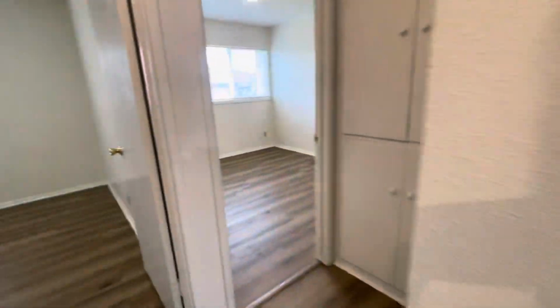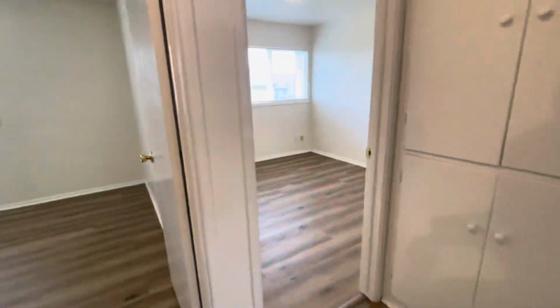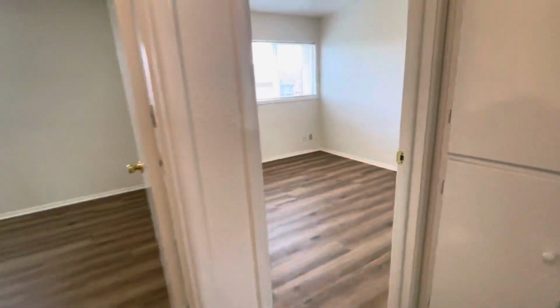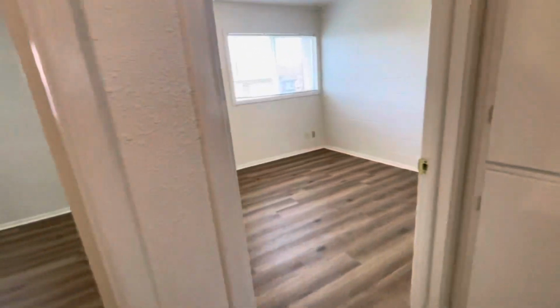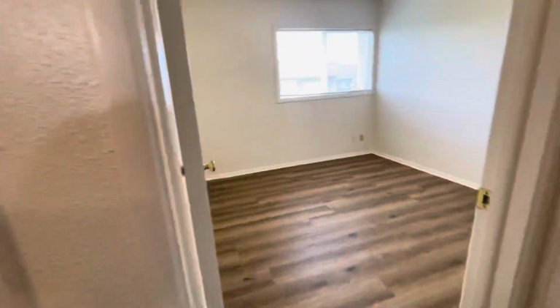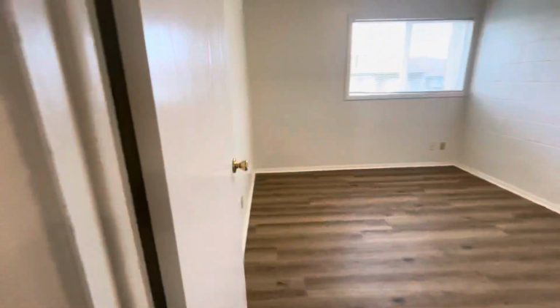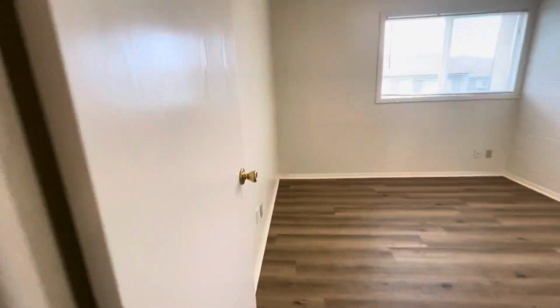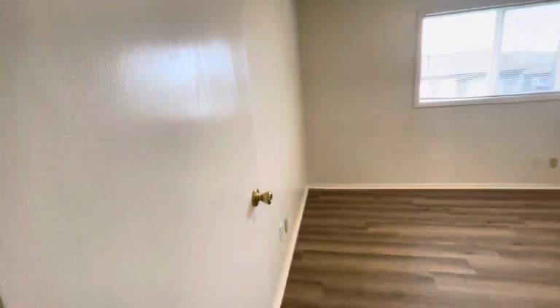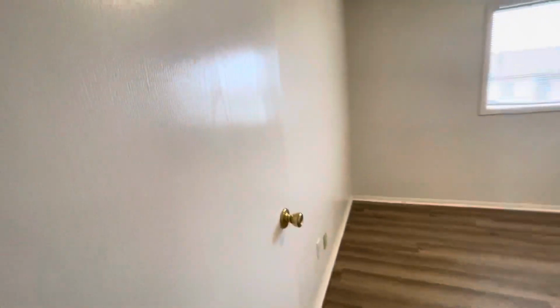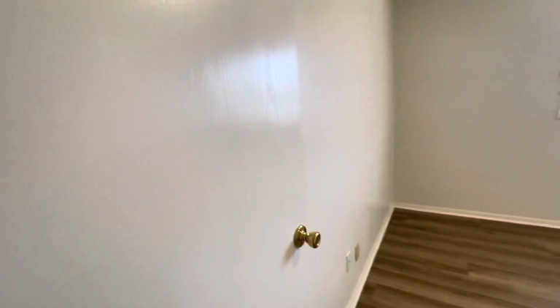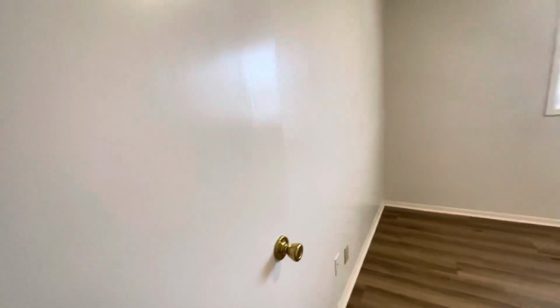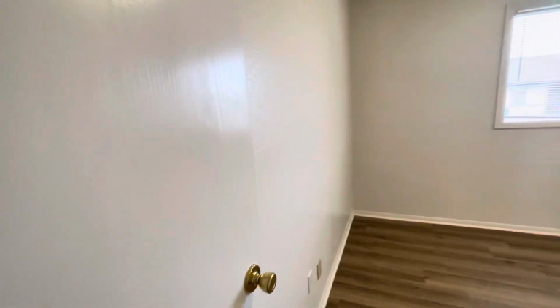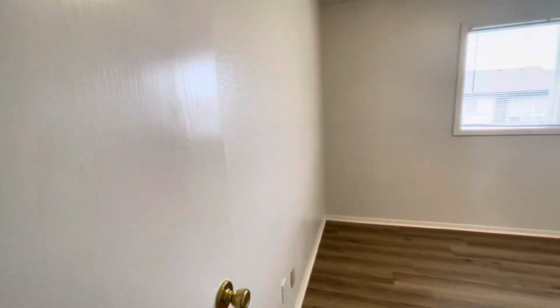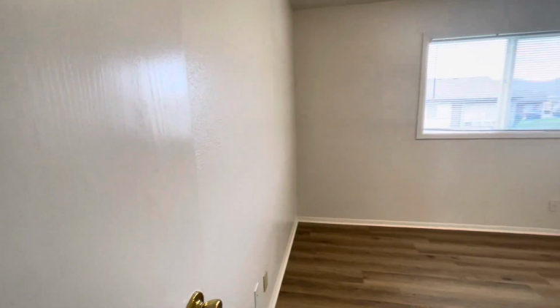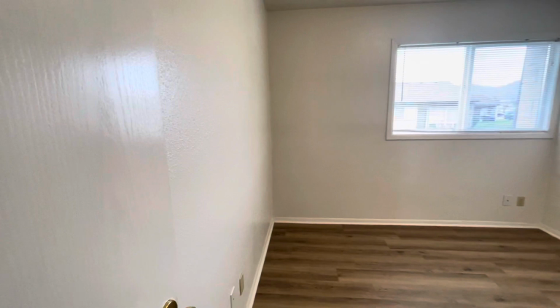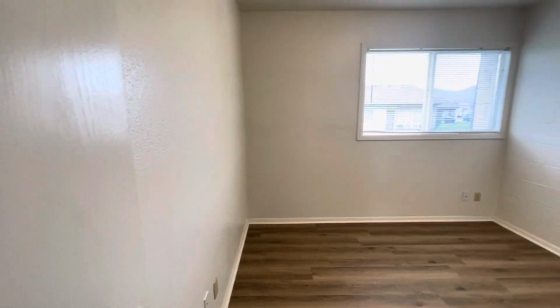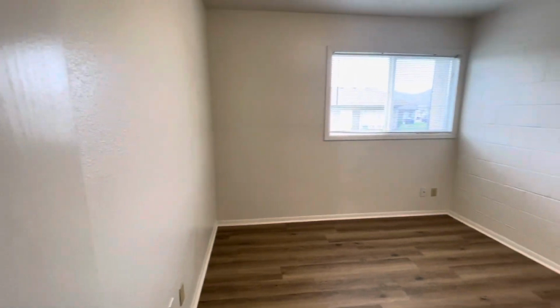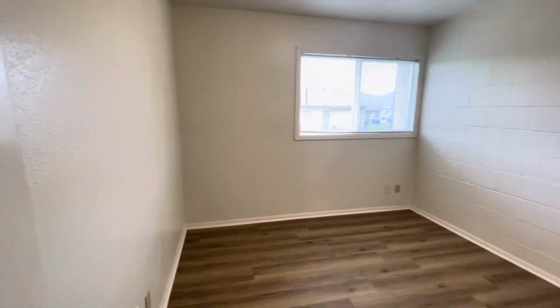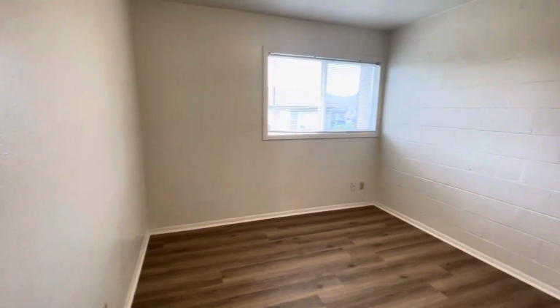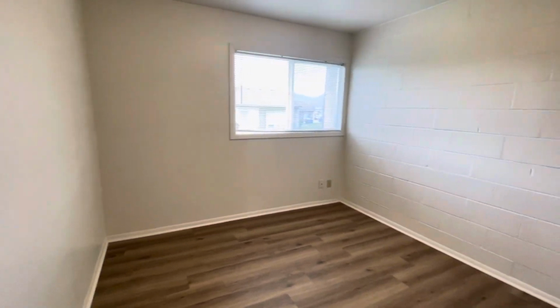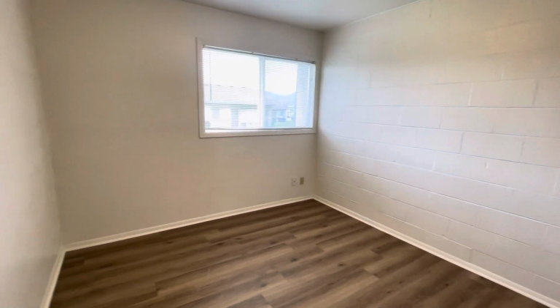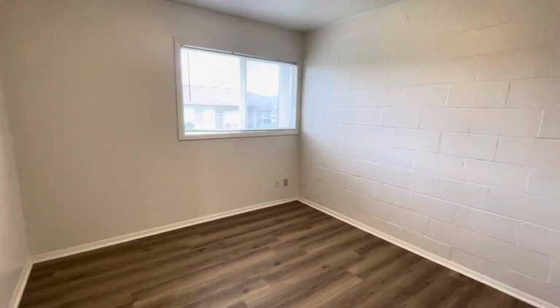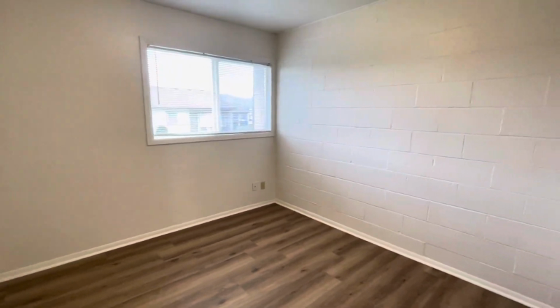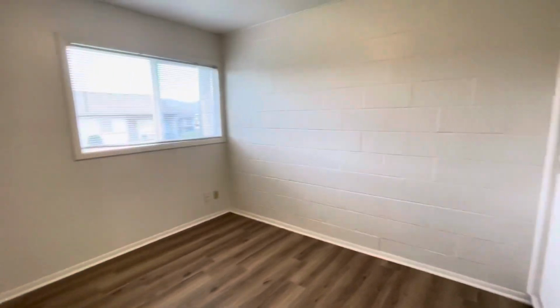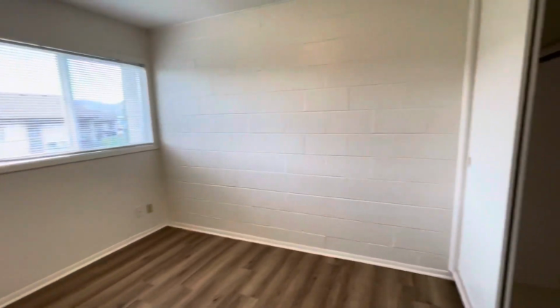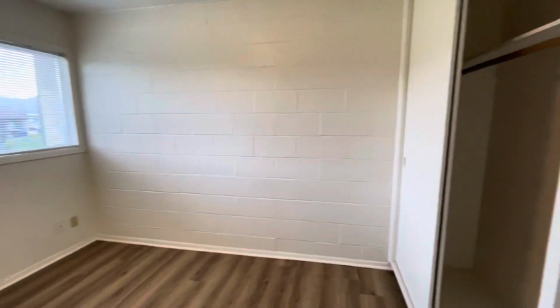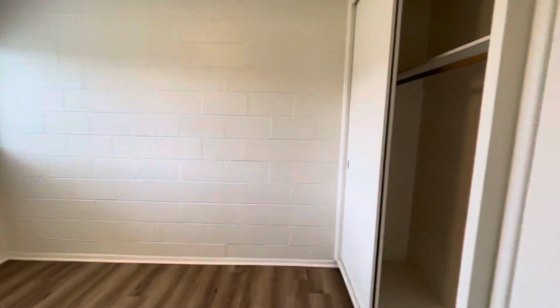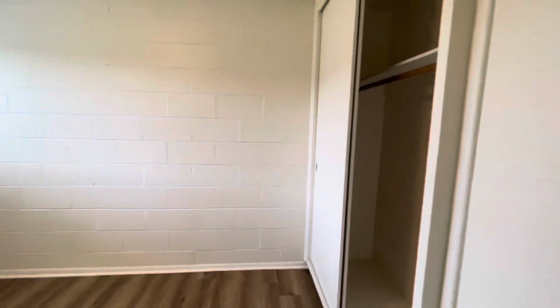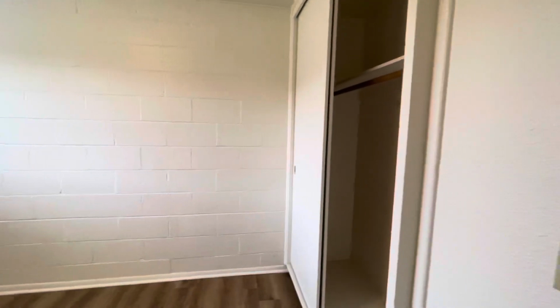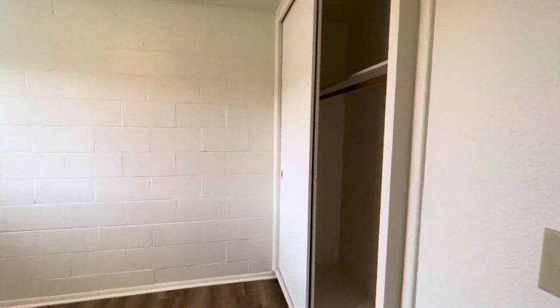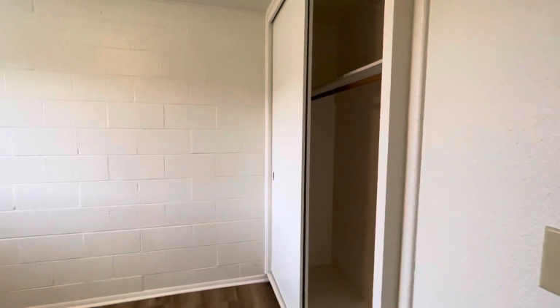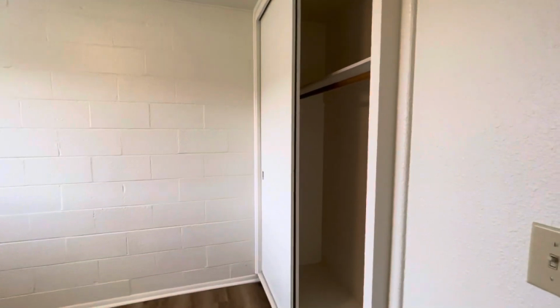Across the hallway here we have our secondary bedroom. In here we do have a ceiling to floor closet.